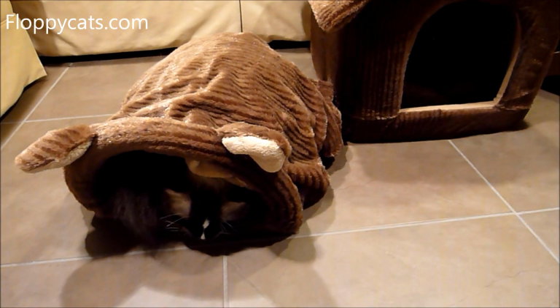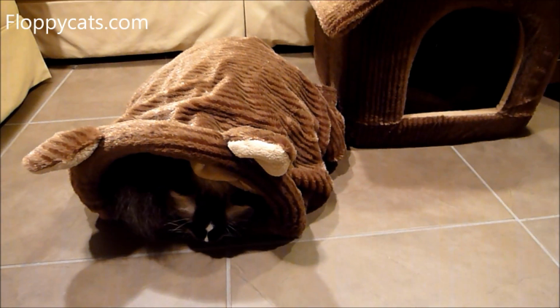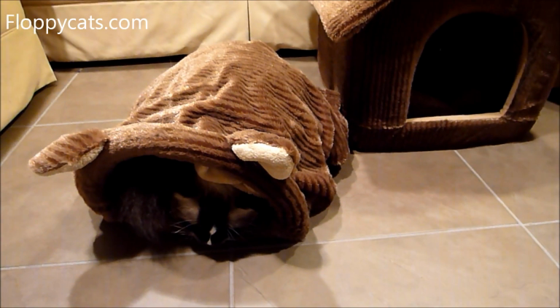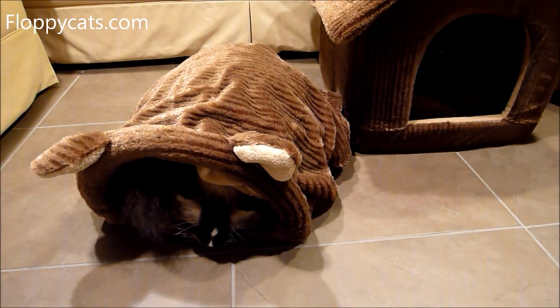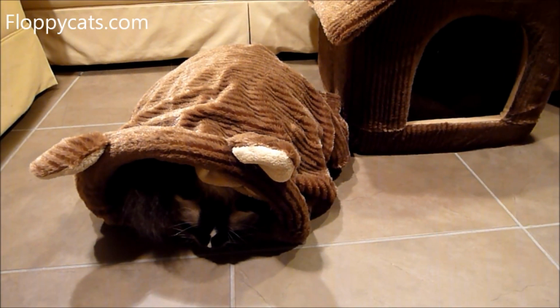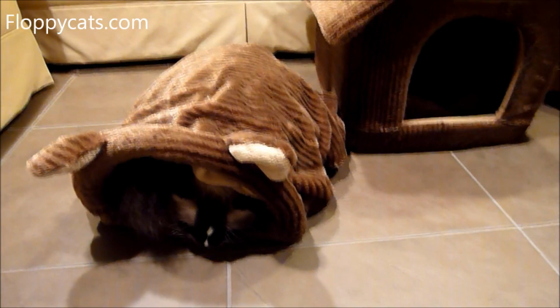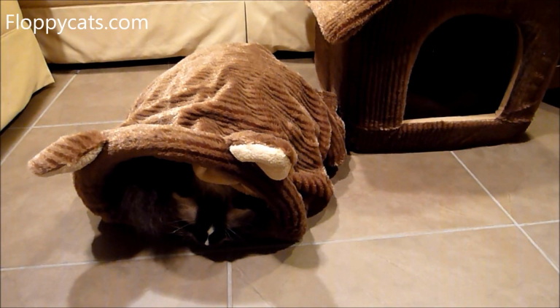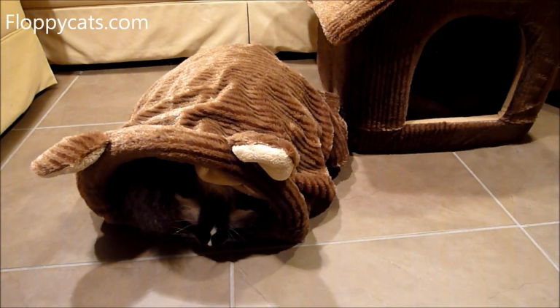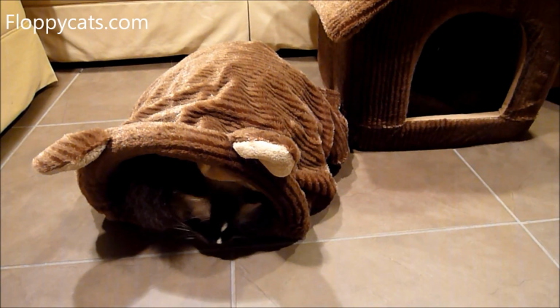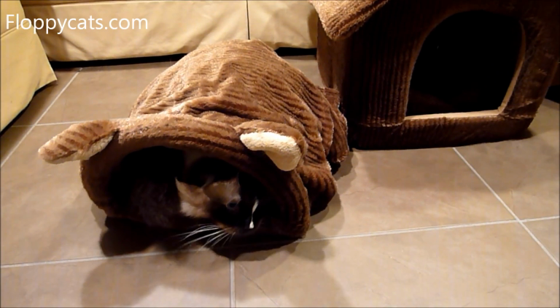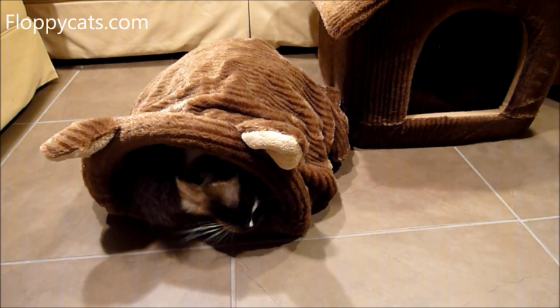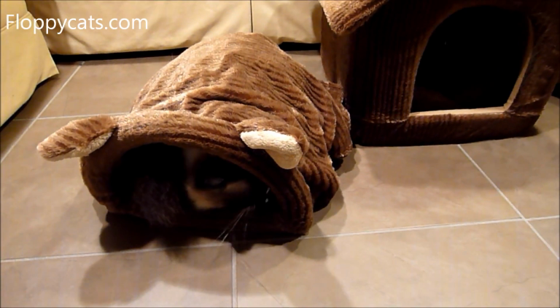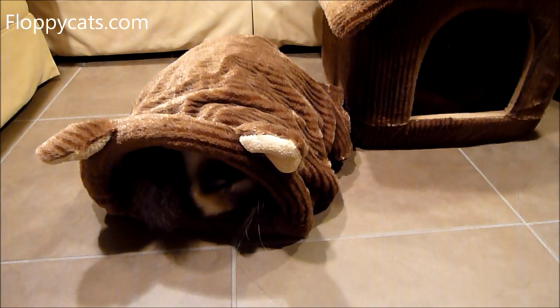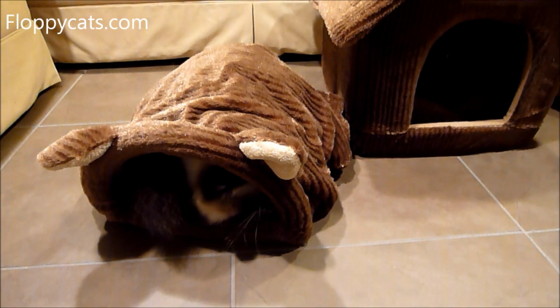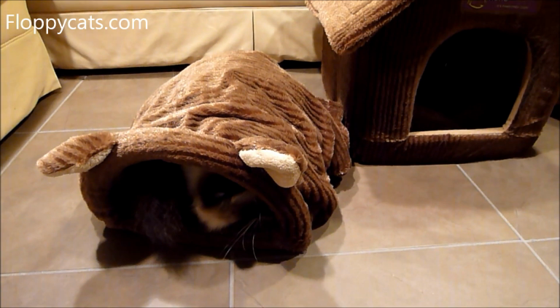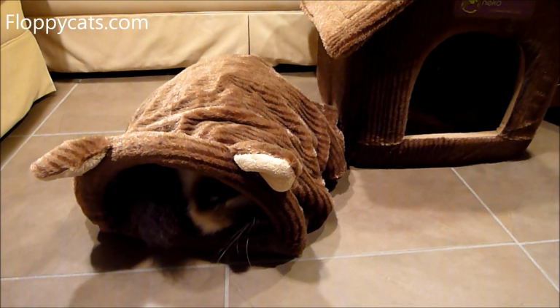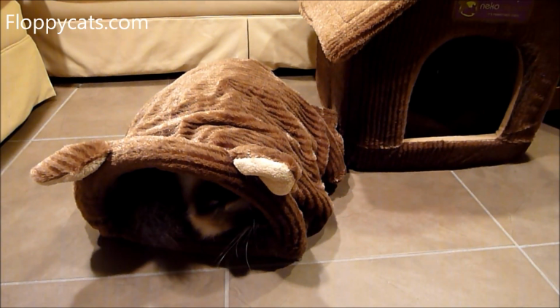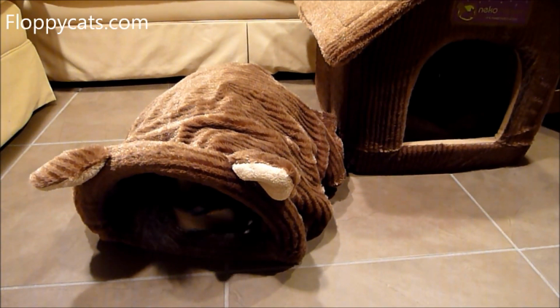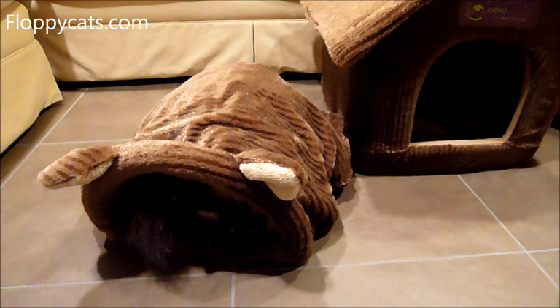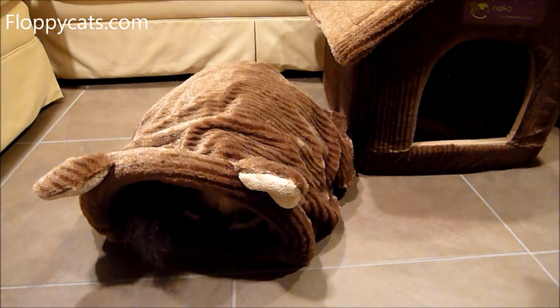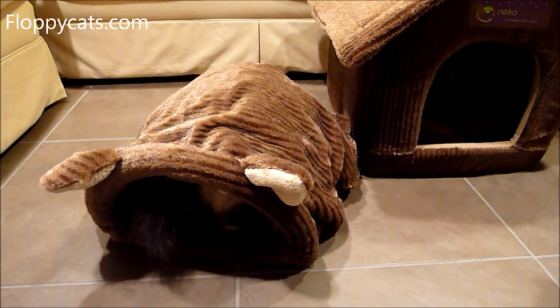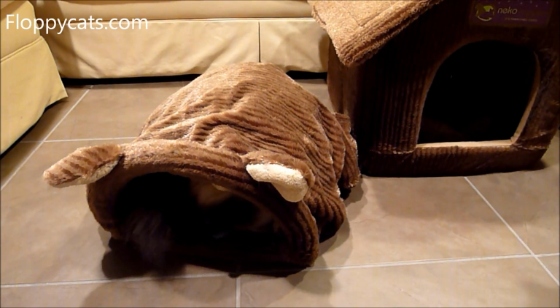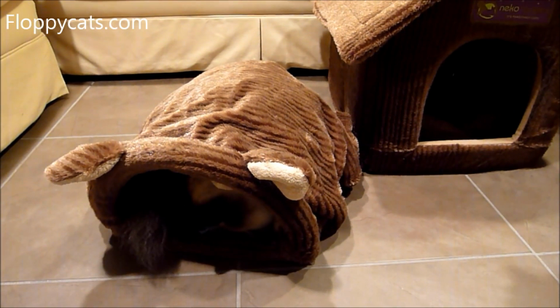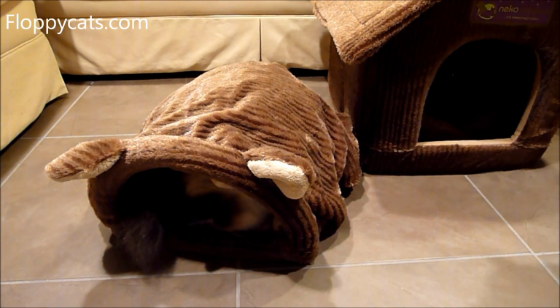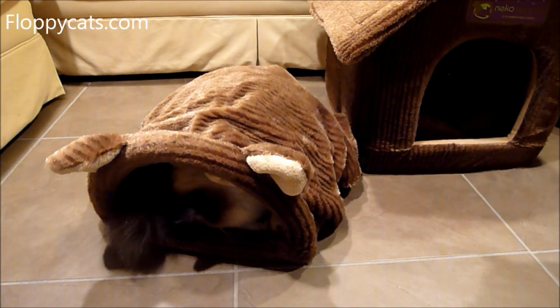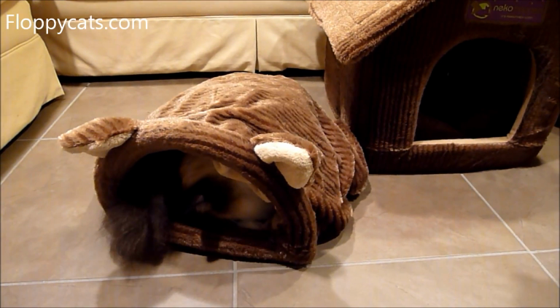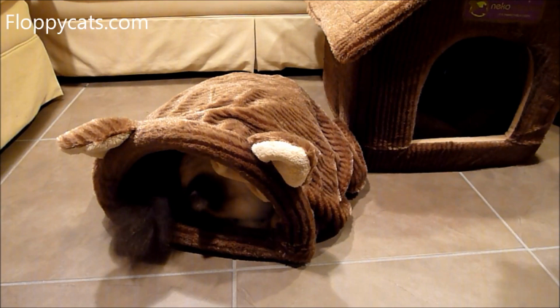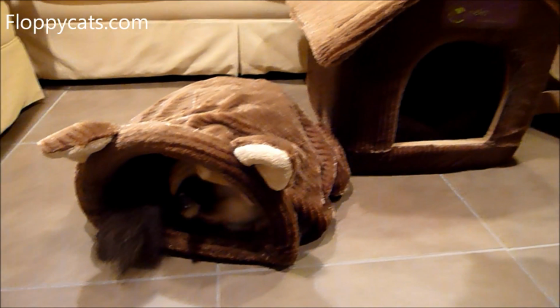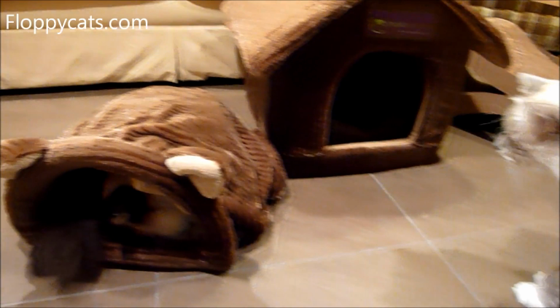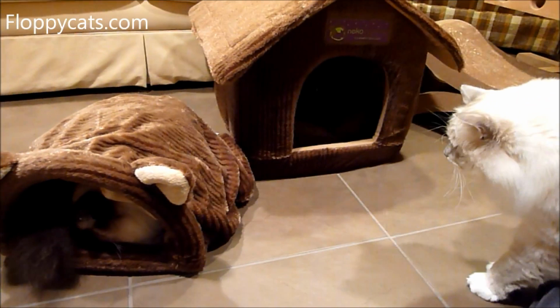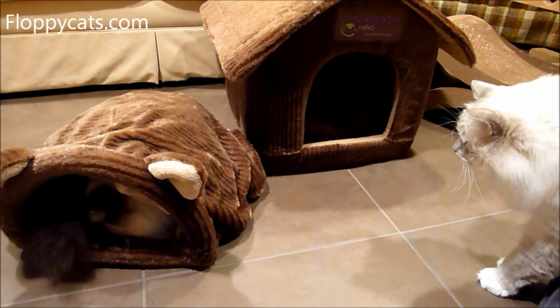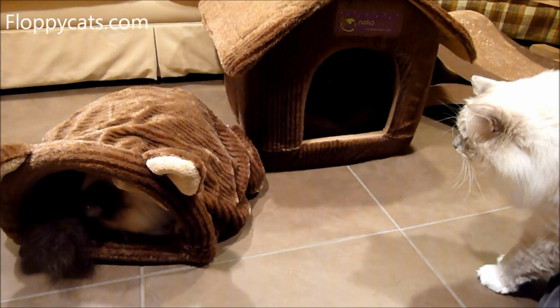Hello fellow Floppycats lovers. Today we are doing the final review video for the Neko Nappers sleeping bag.